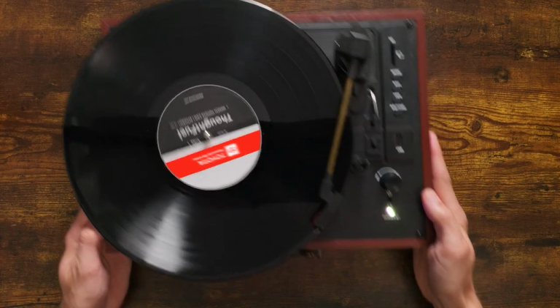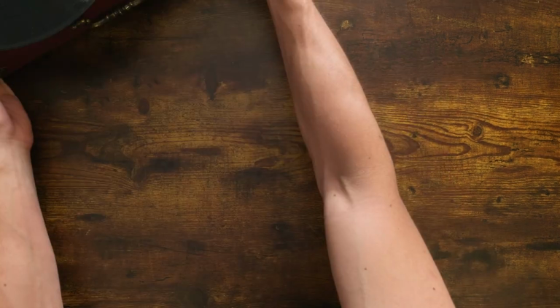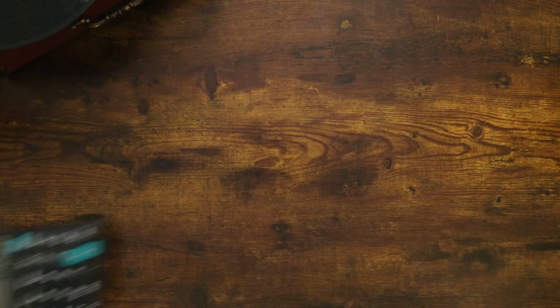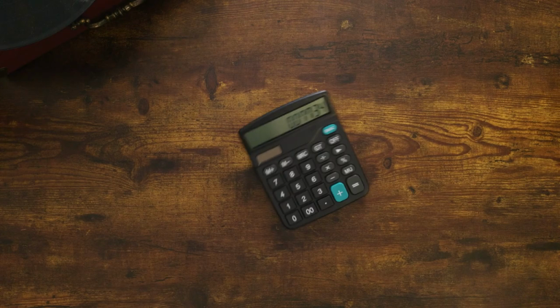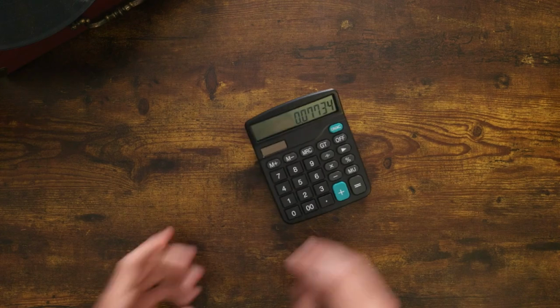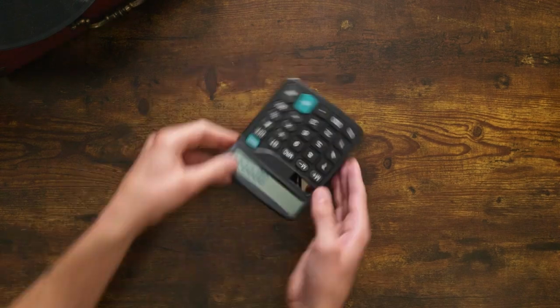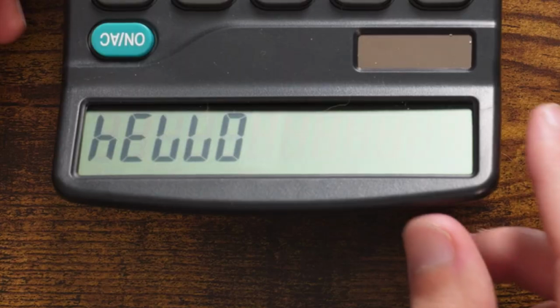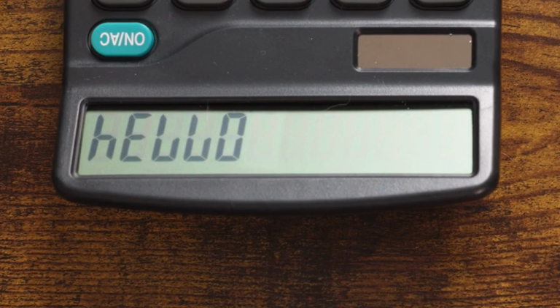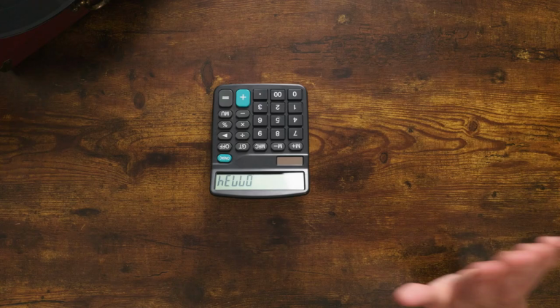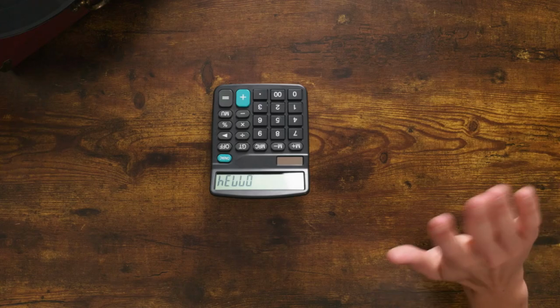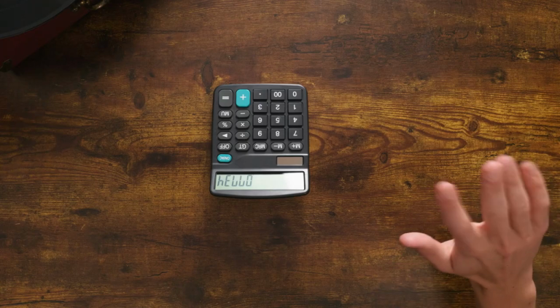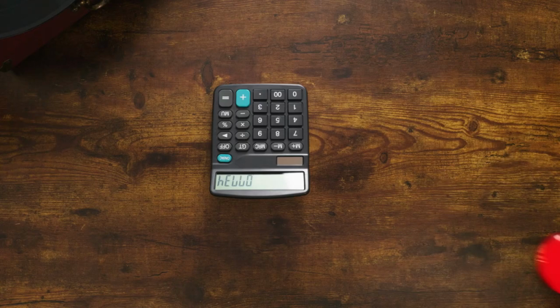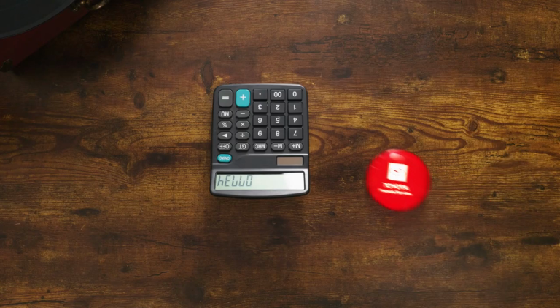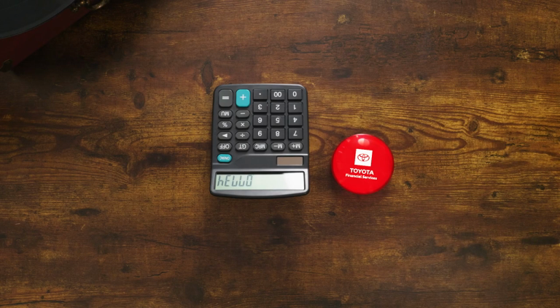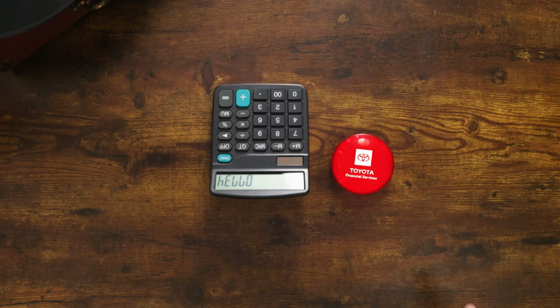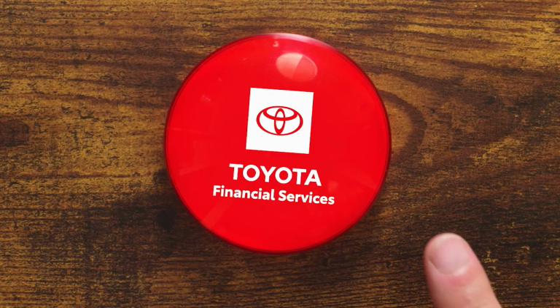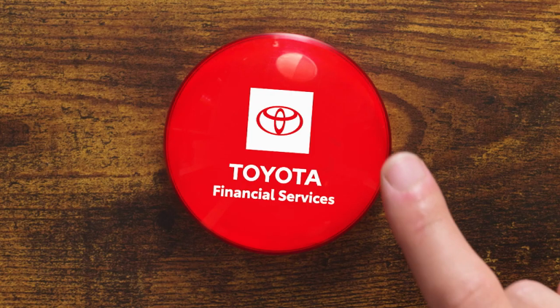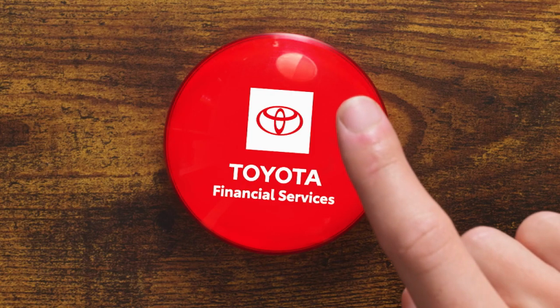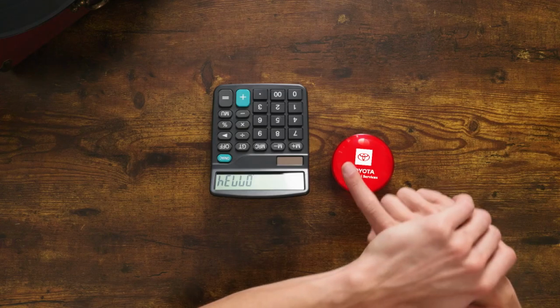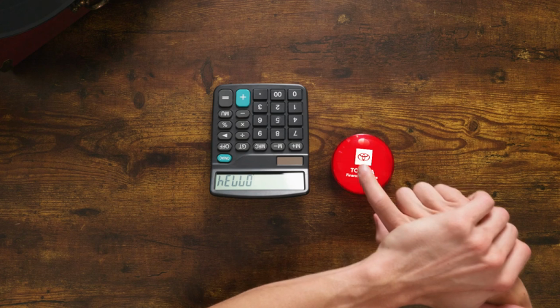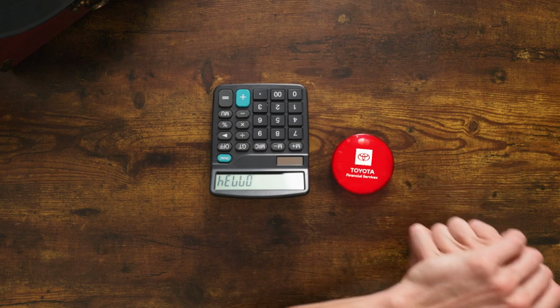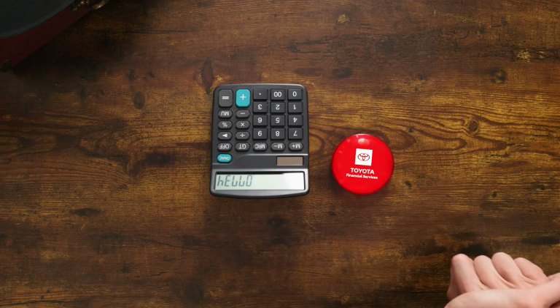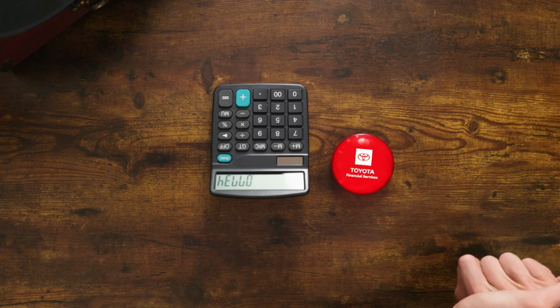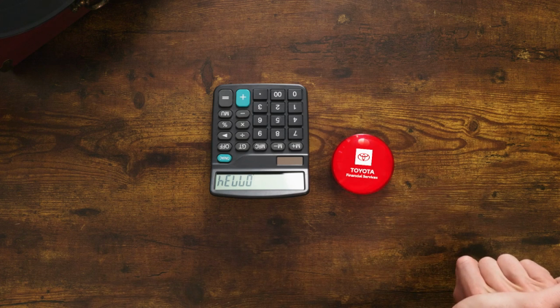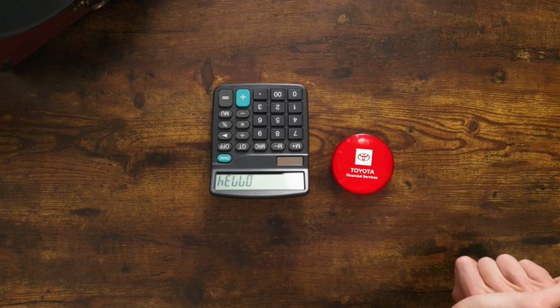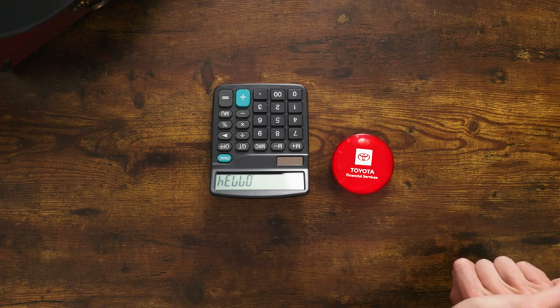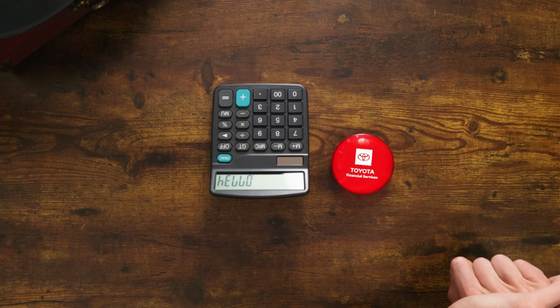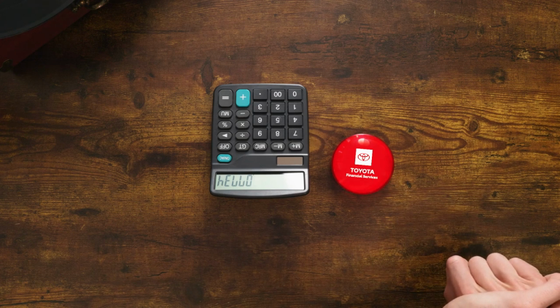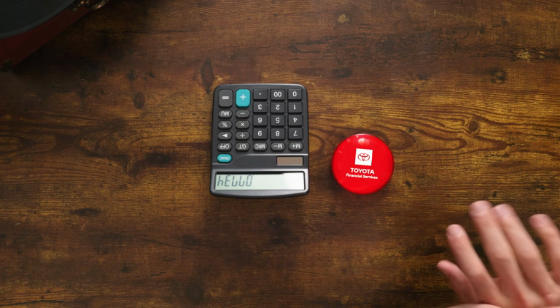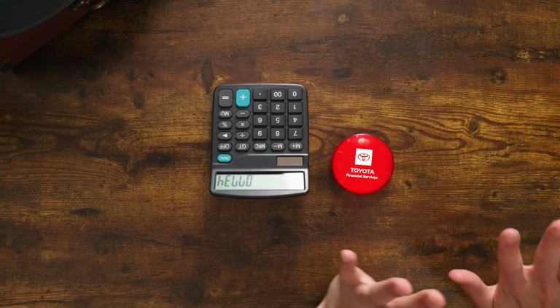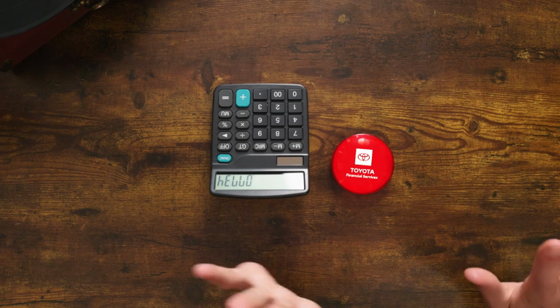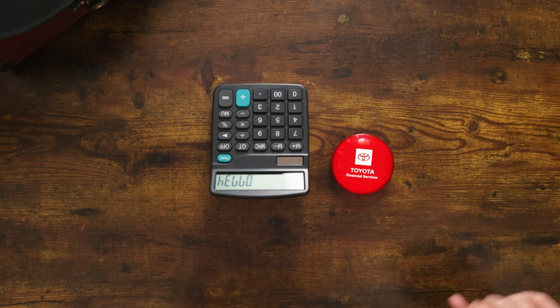First, you'll need this. Say hello to calculator. You'll also want this. Hey, easy — what is it with people and buttons? I know you want to press that, but we'll come back to that later.